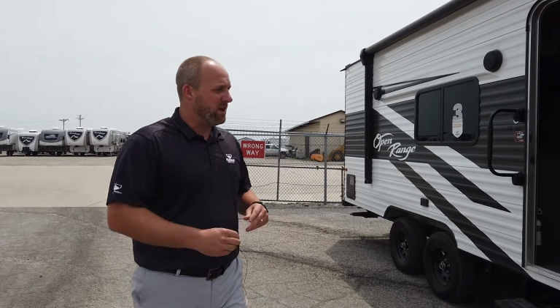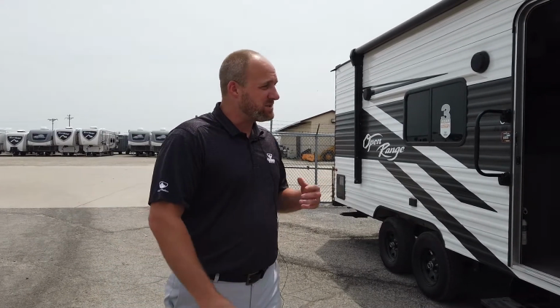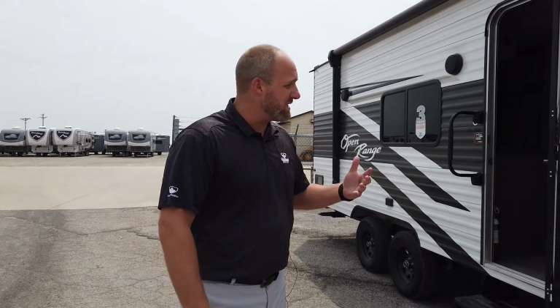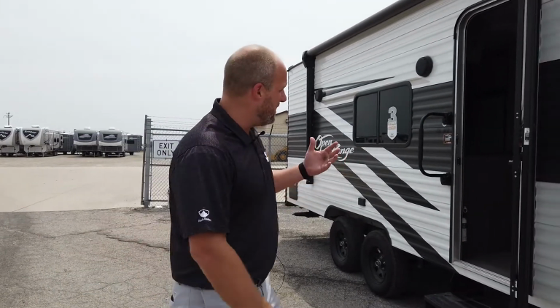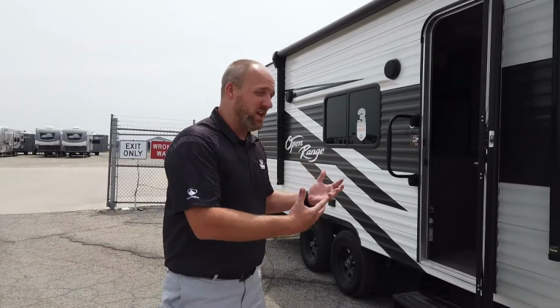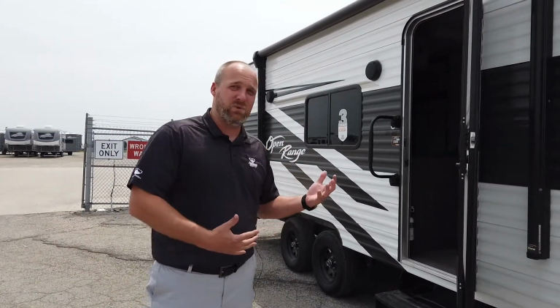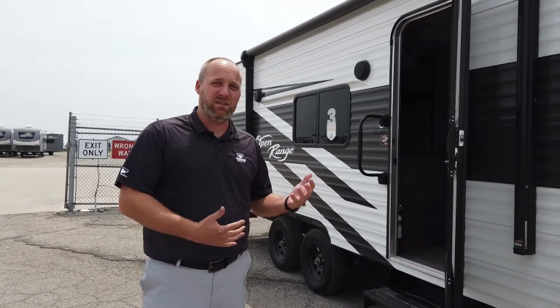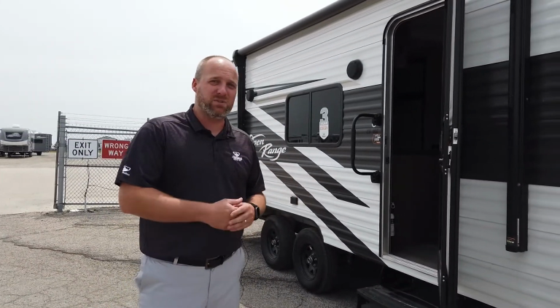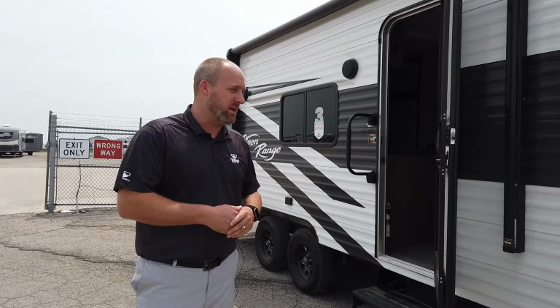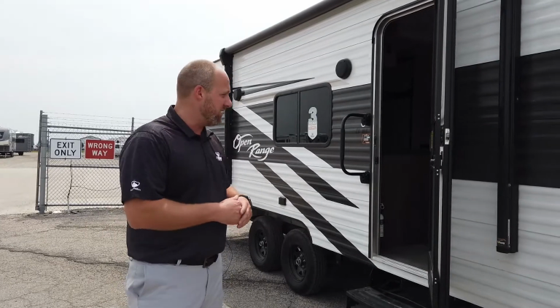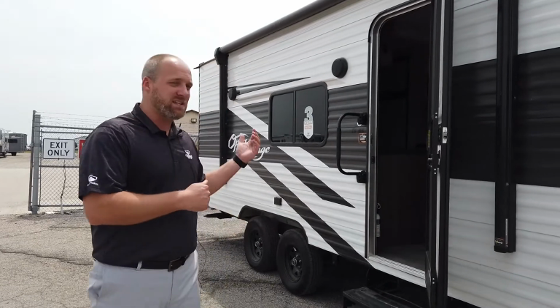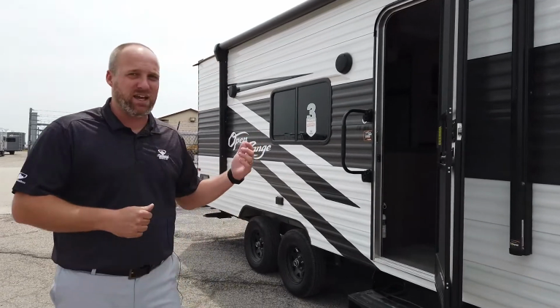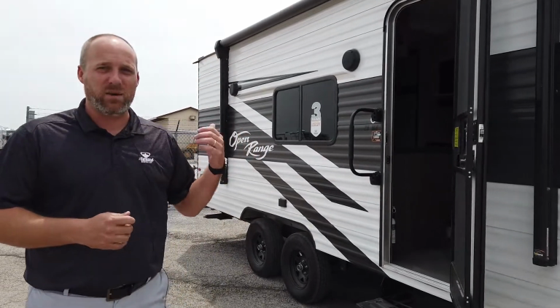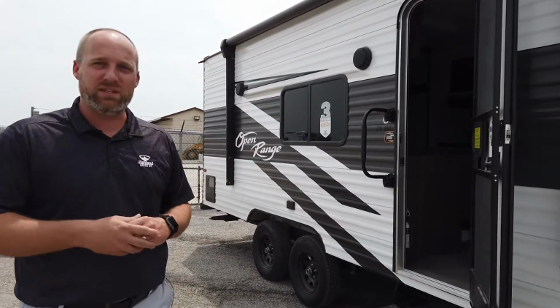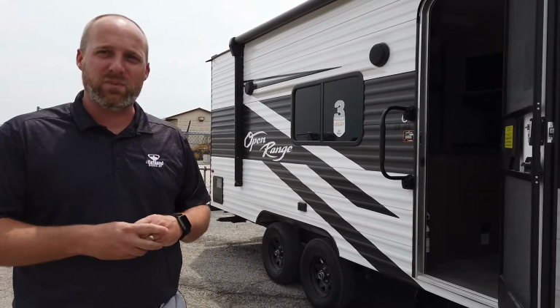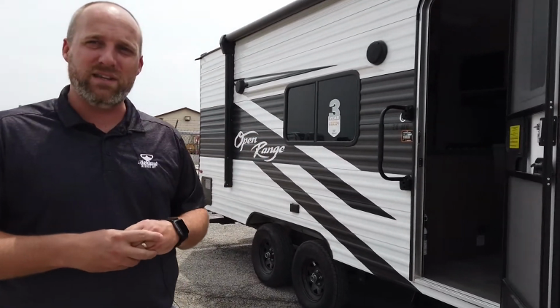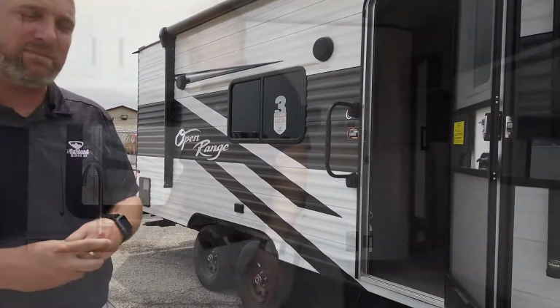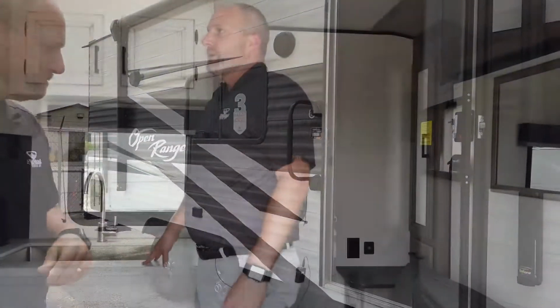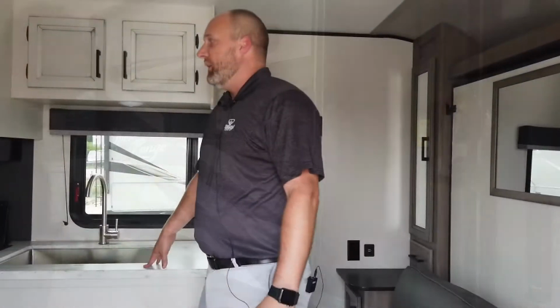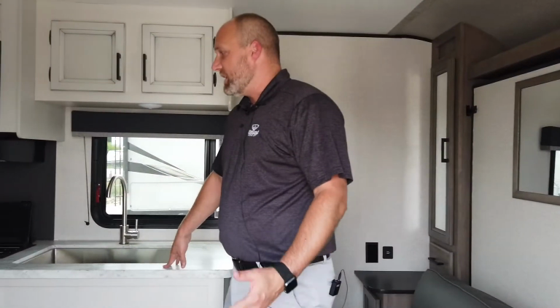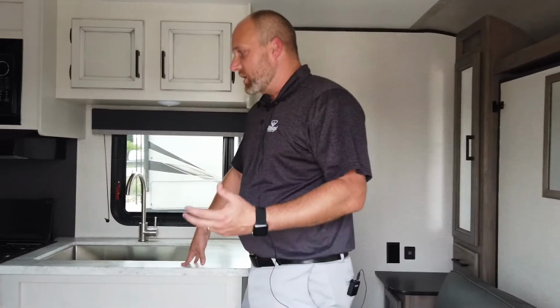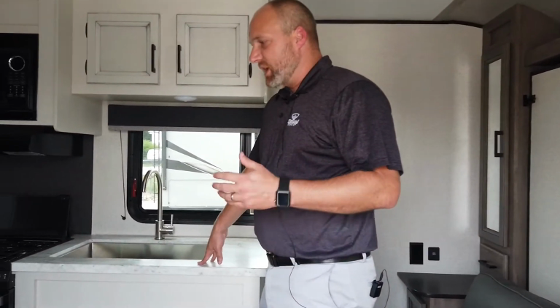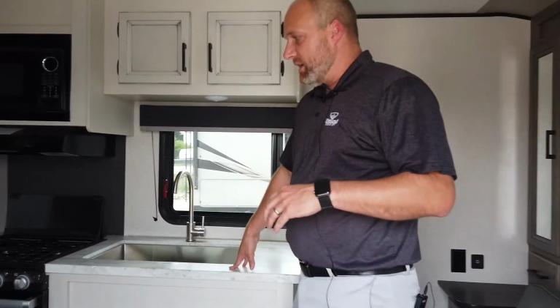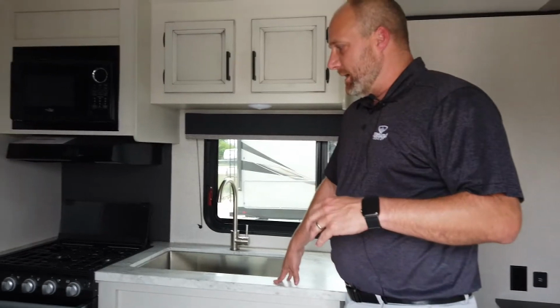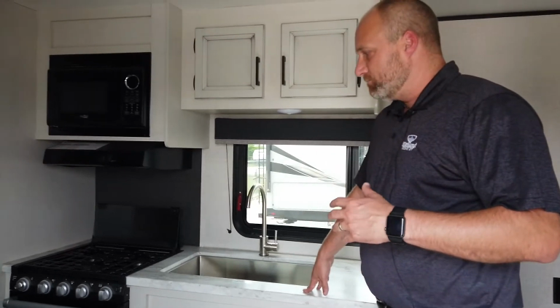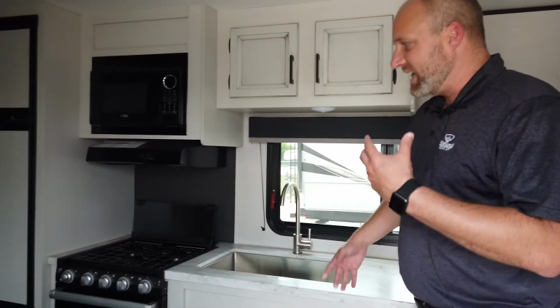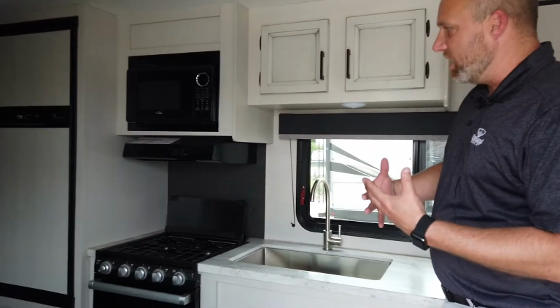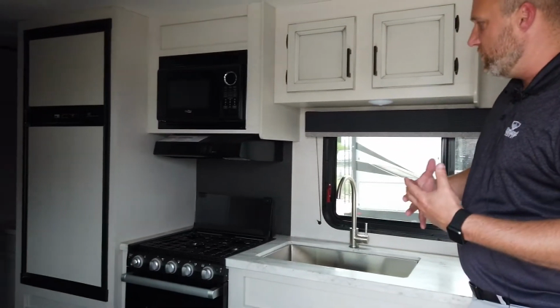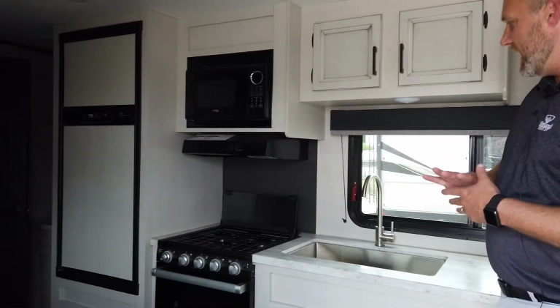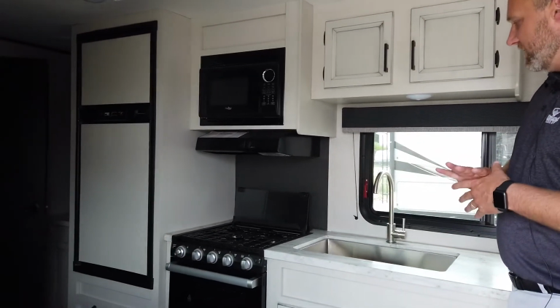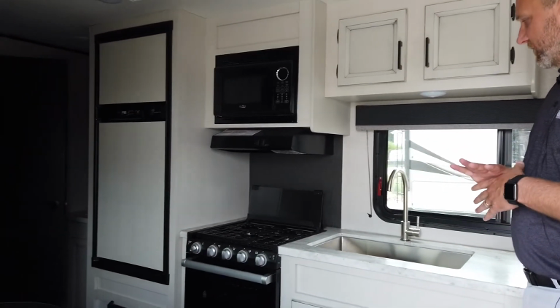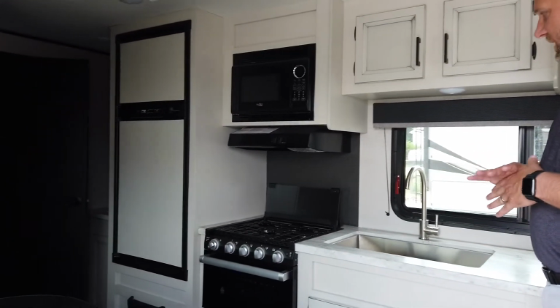That's on the outside — that's really the only changes we made to the coach. Let's head on the inside. I've got a couple of things to talk about. We're here on the inside of the coach and in the kitchen area we've added a few things.